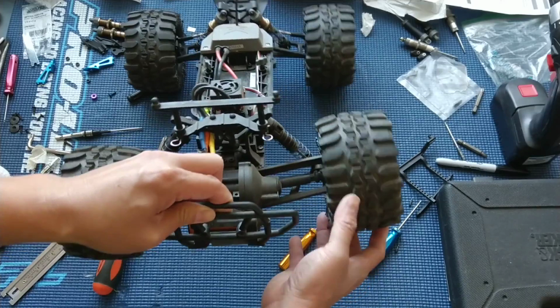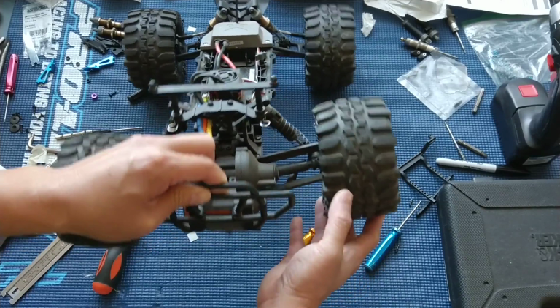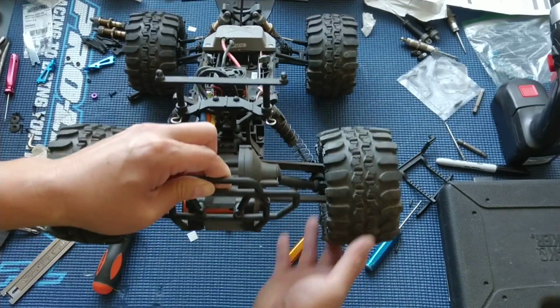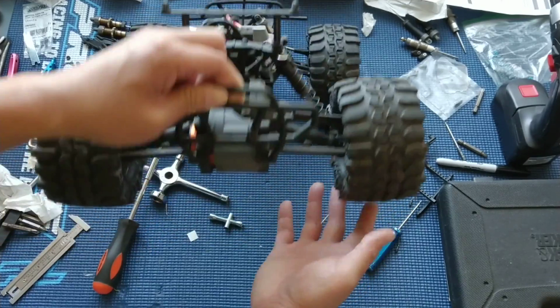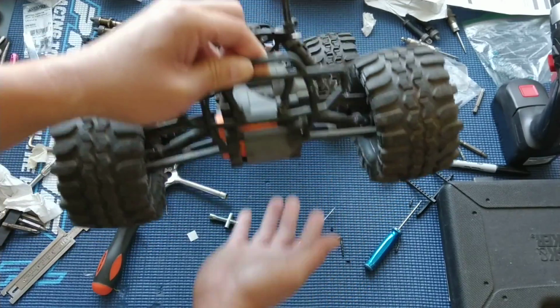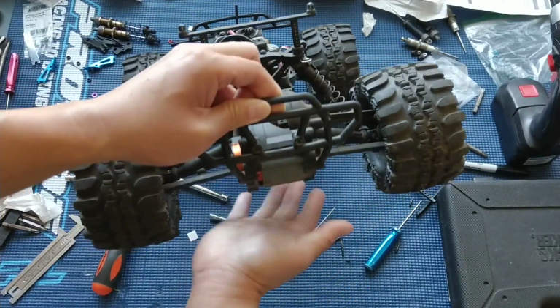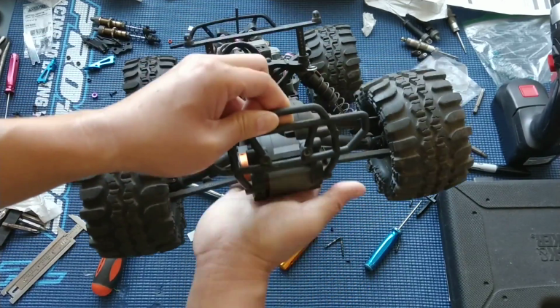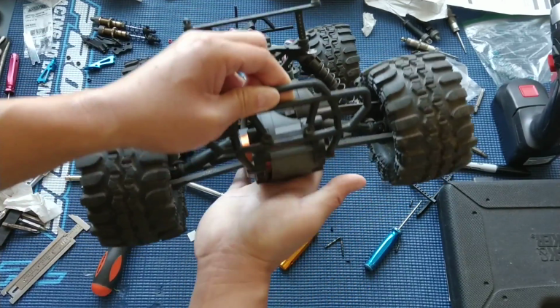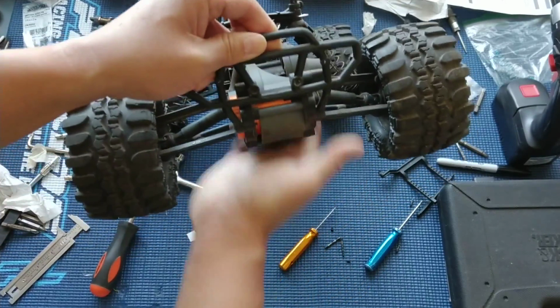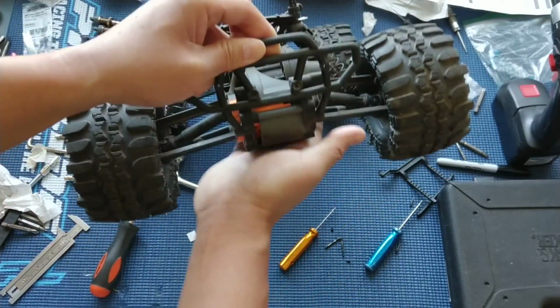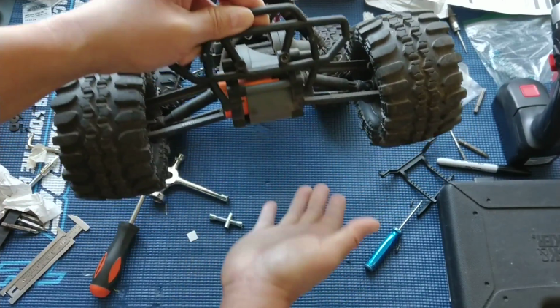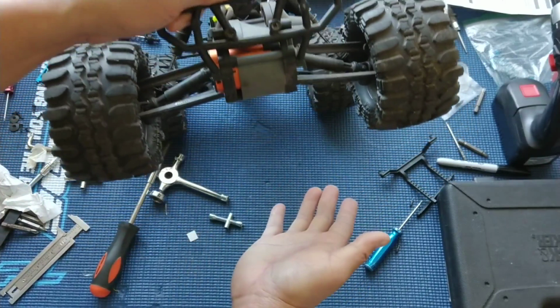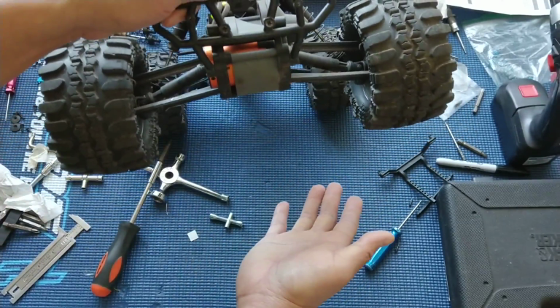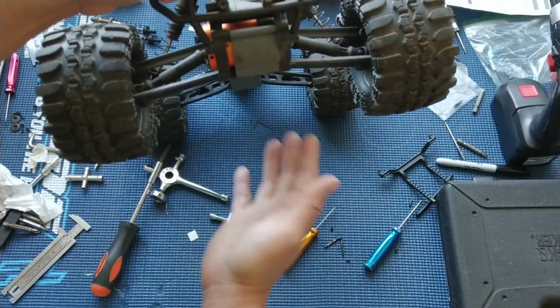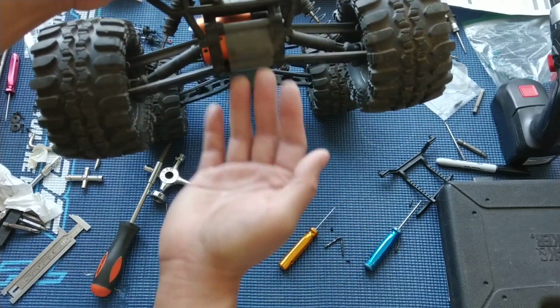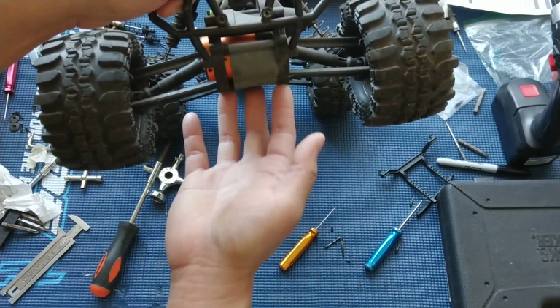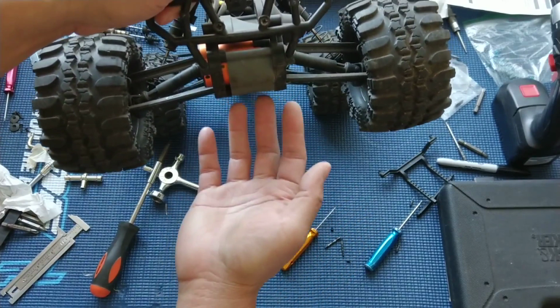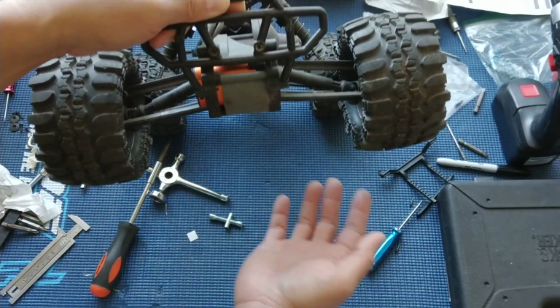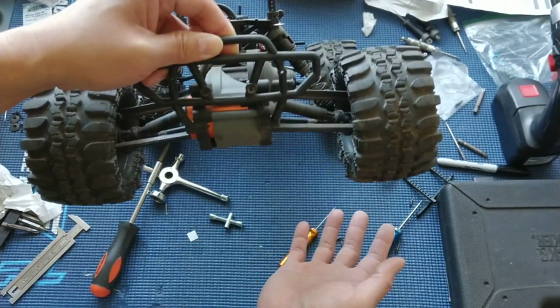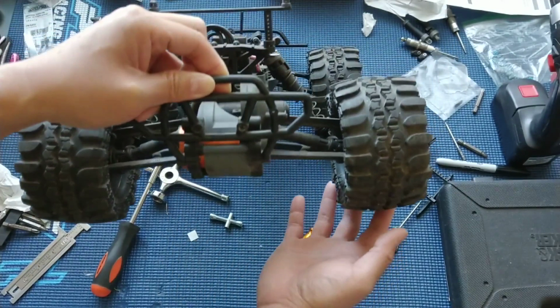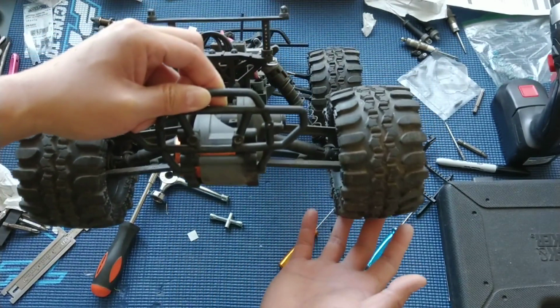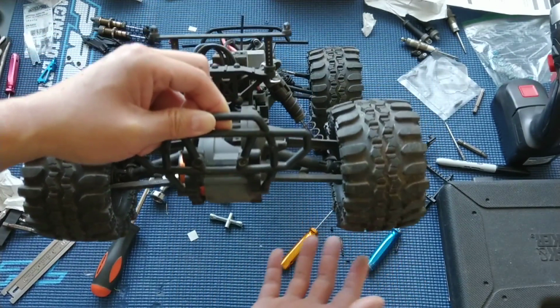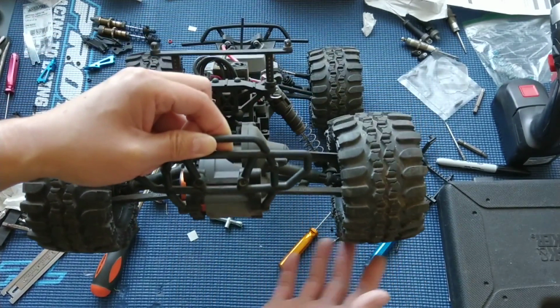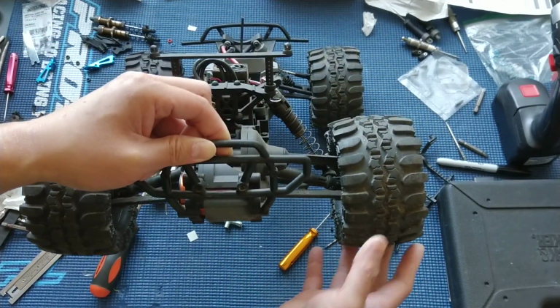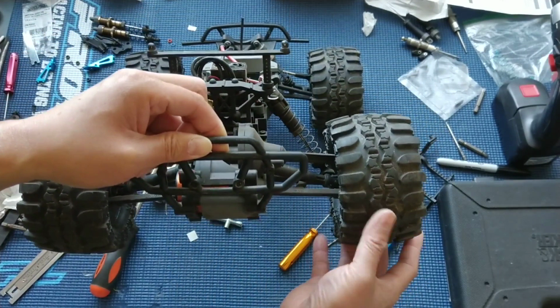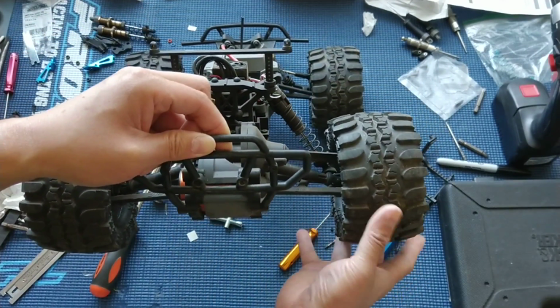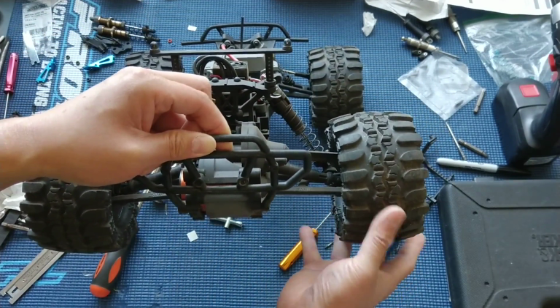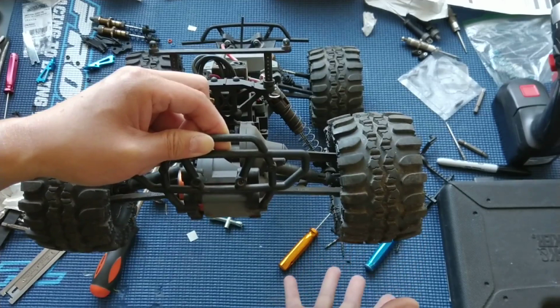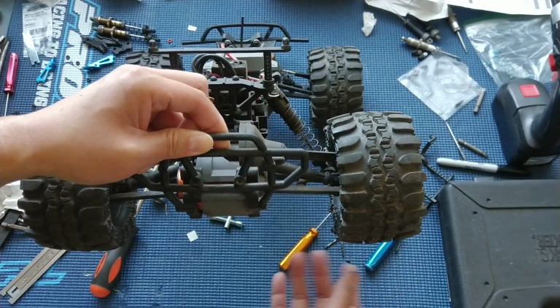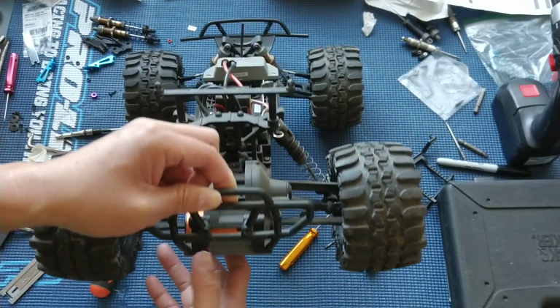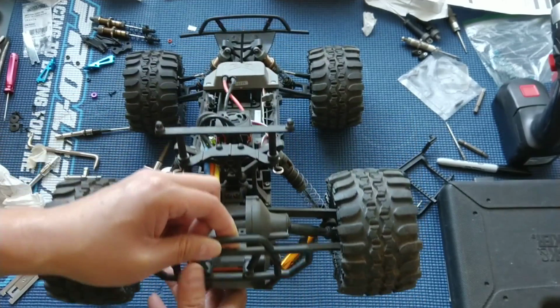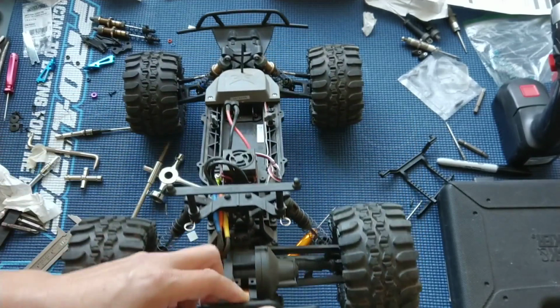If the suspension's stuck up, it's going to bottom out here. So you're going to damage the truck, and it's just not going to be able to put that power from the wheels down to the ground, which you want it to do.